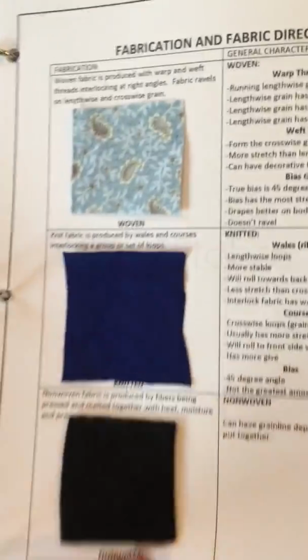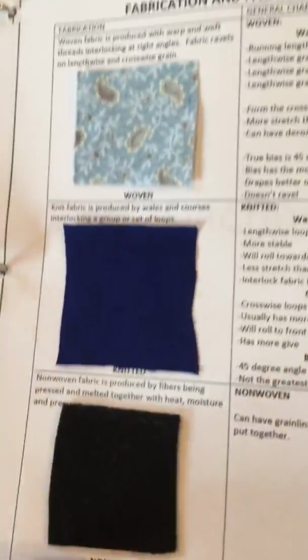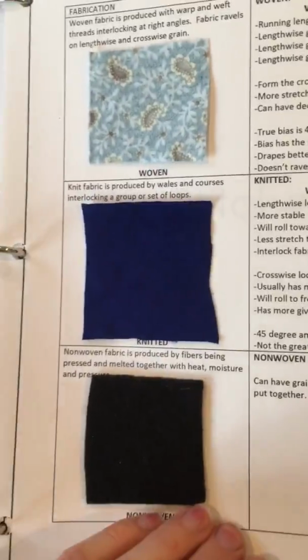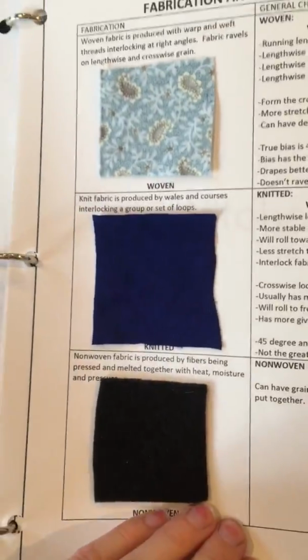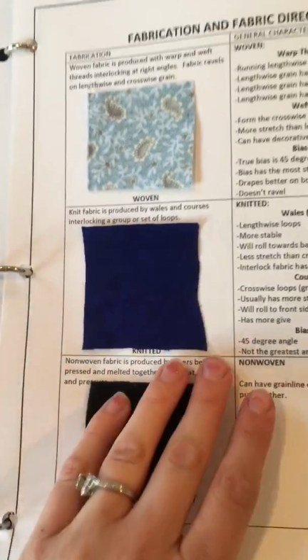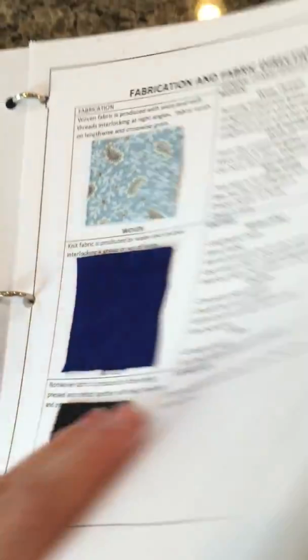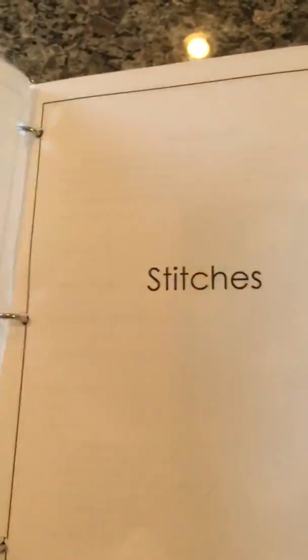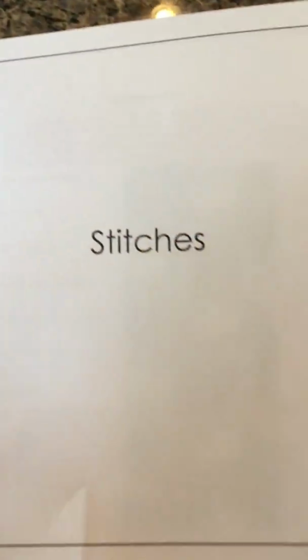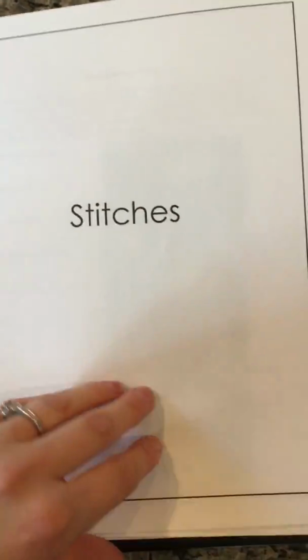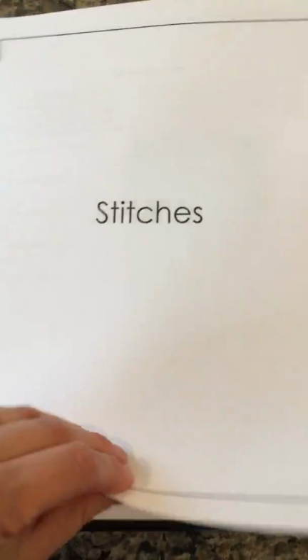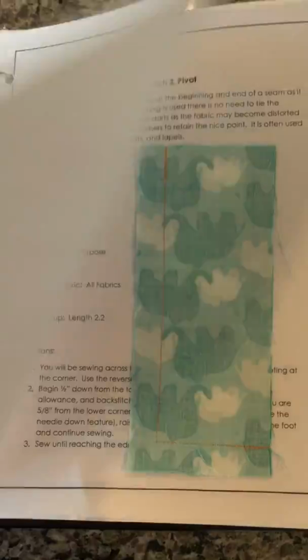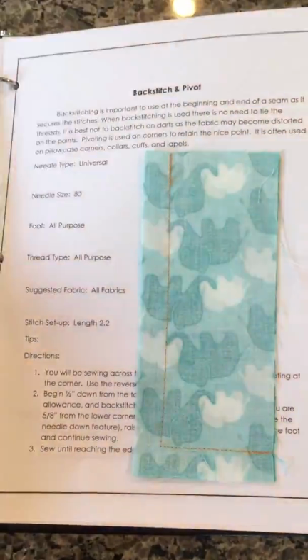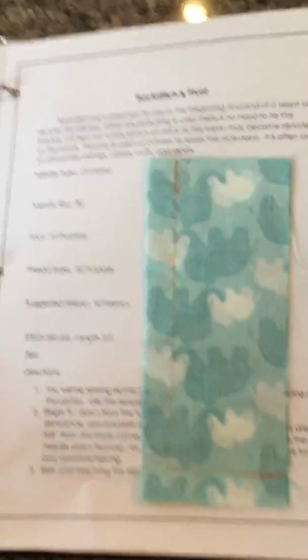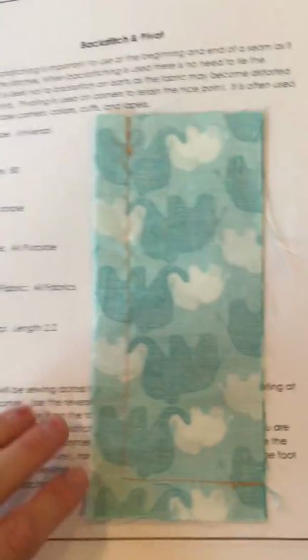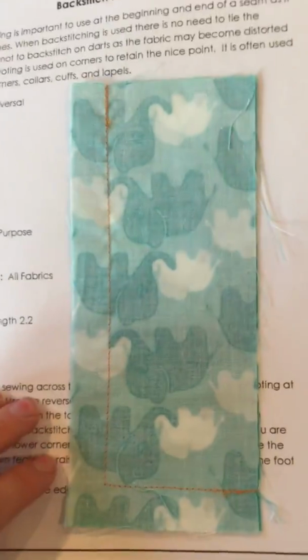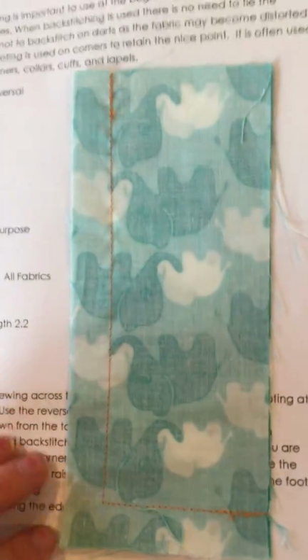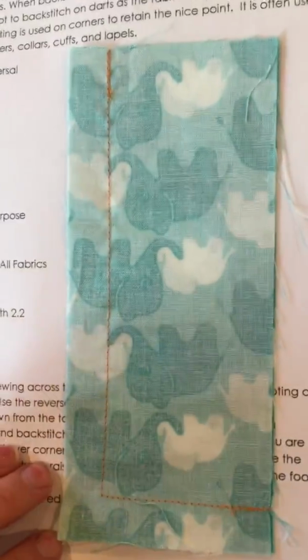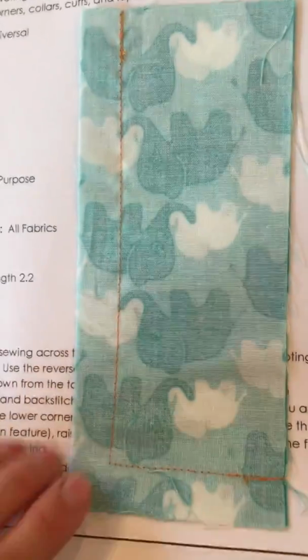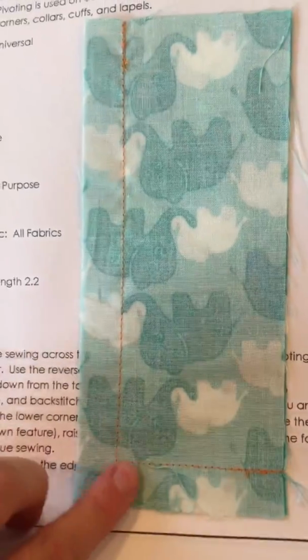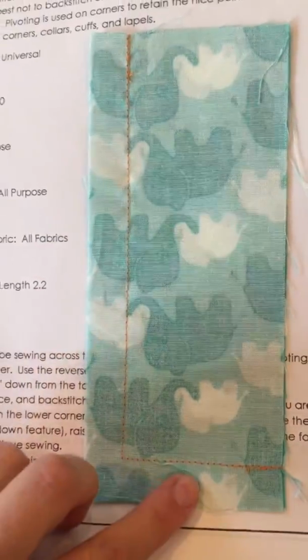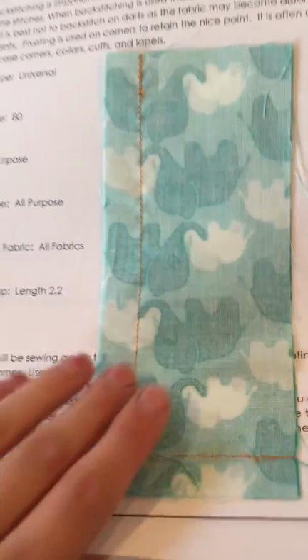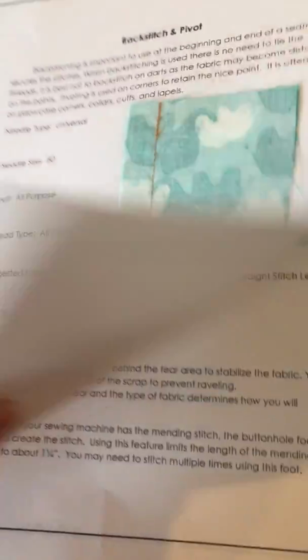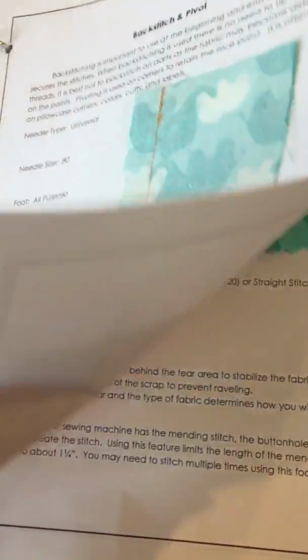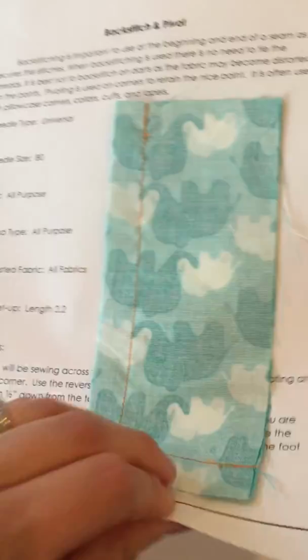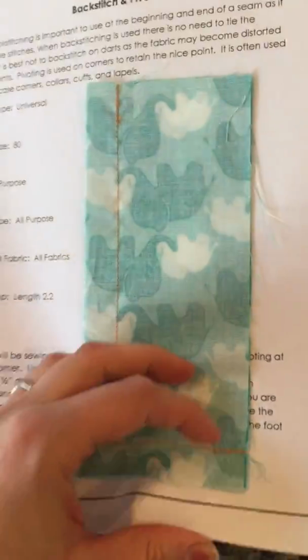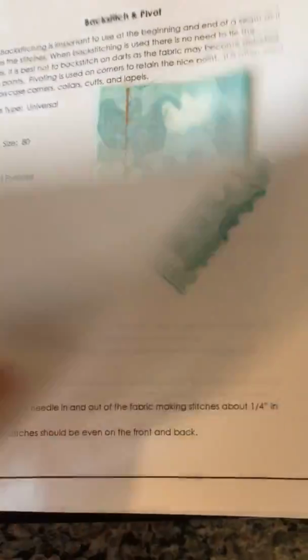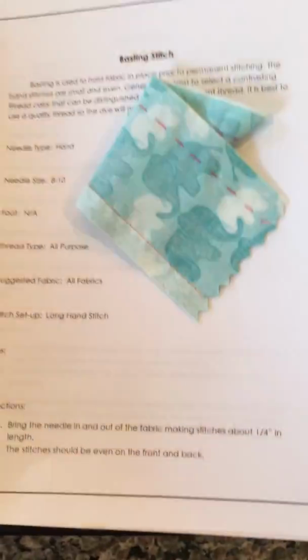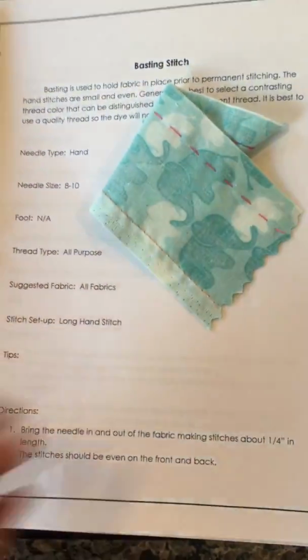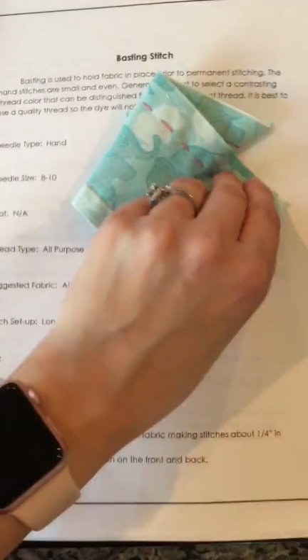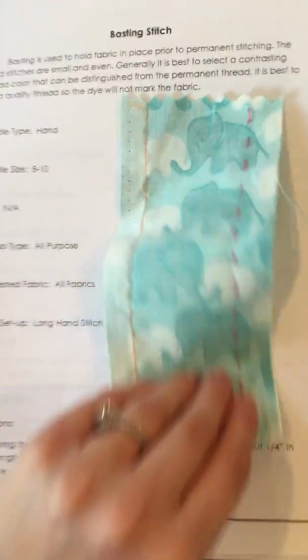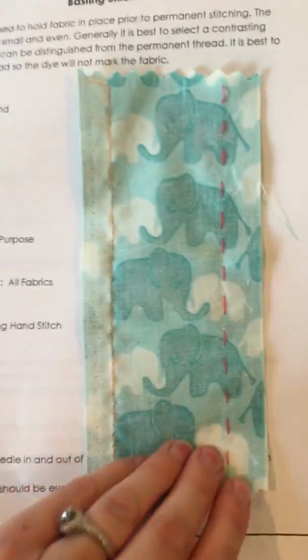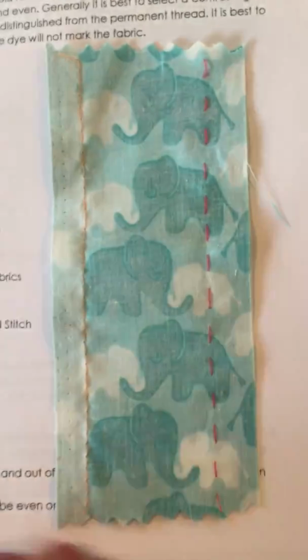Here's the three different fabrics. The stitches — the backstitch and pivot, and the basting stitch.